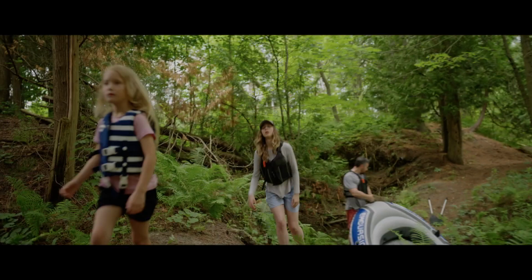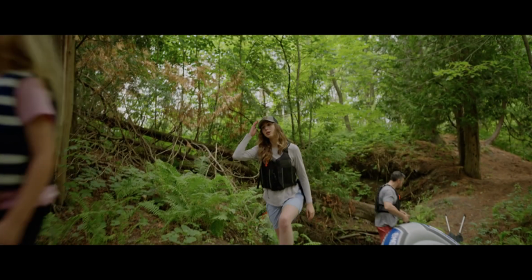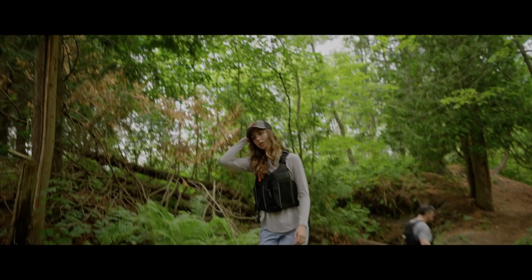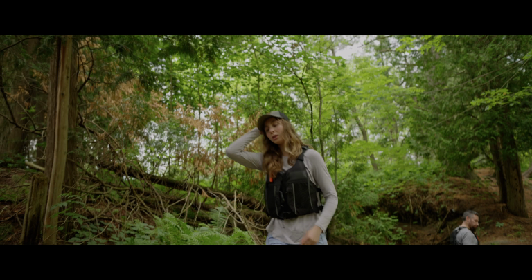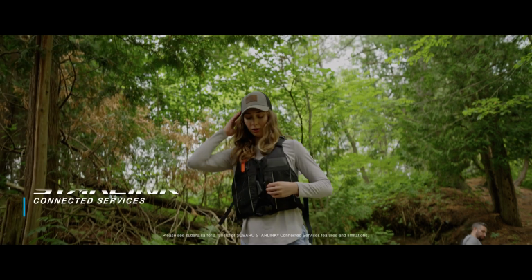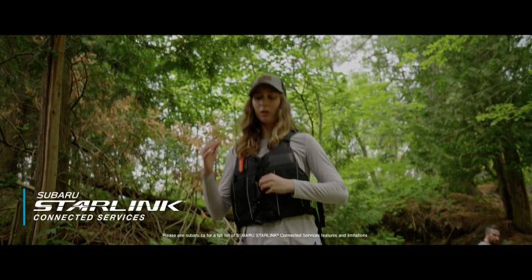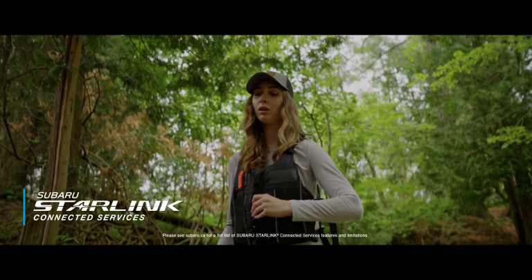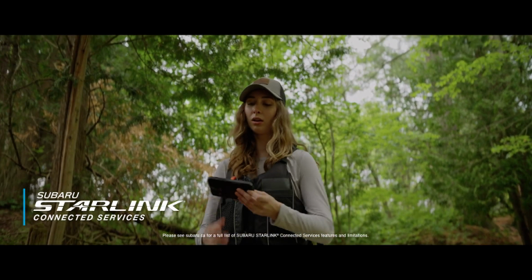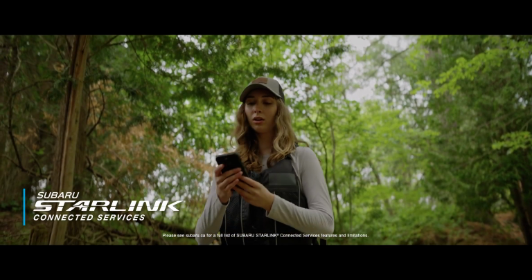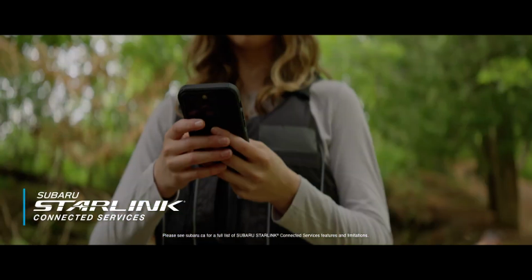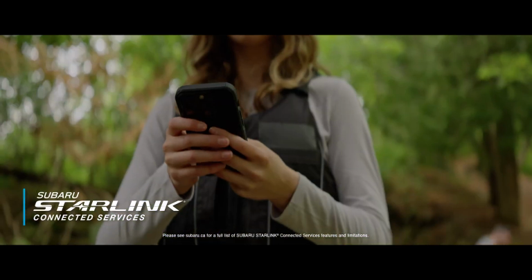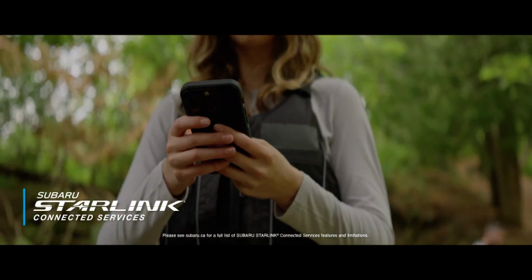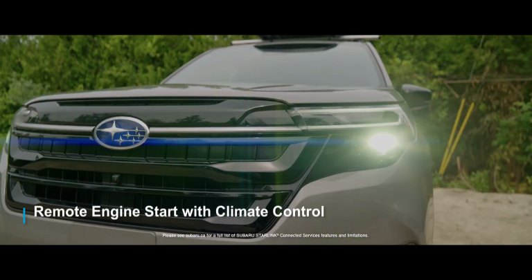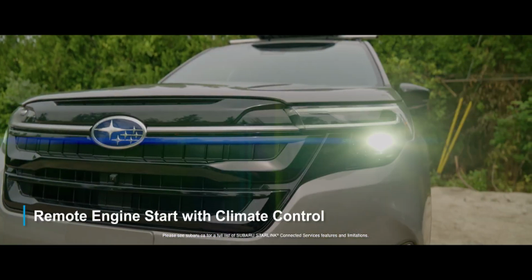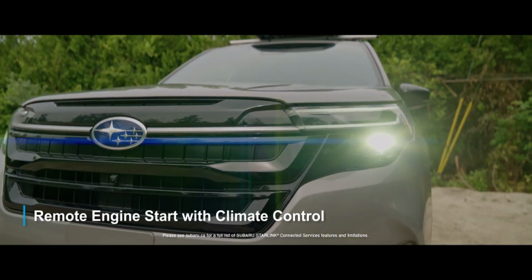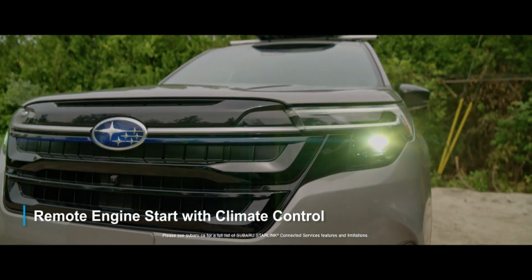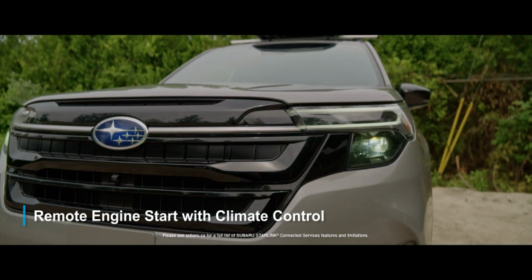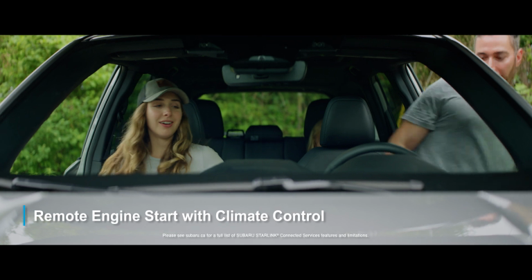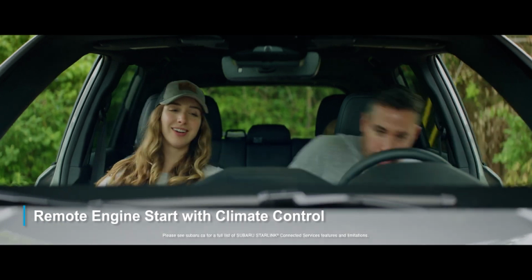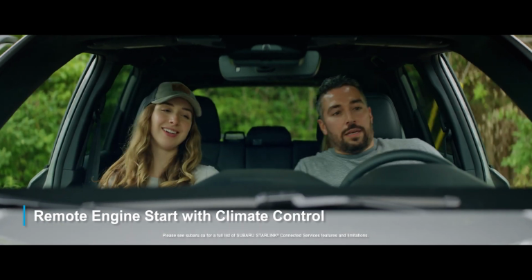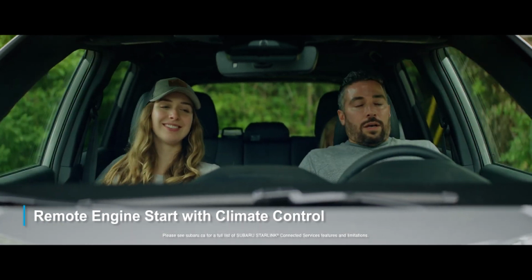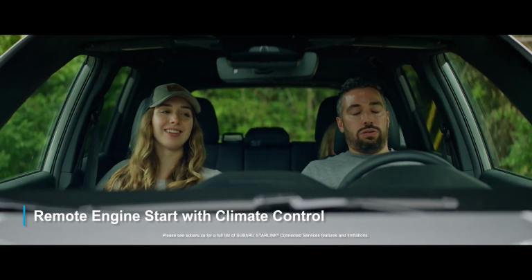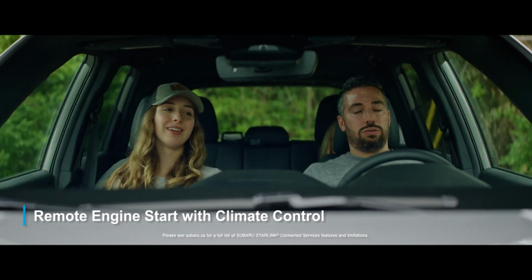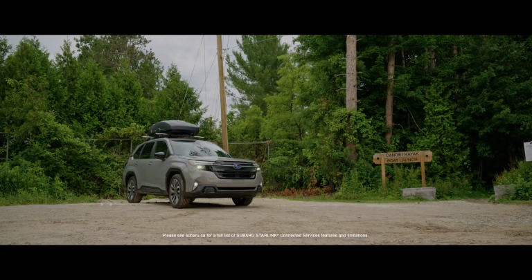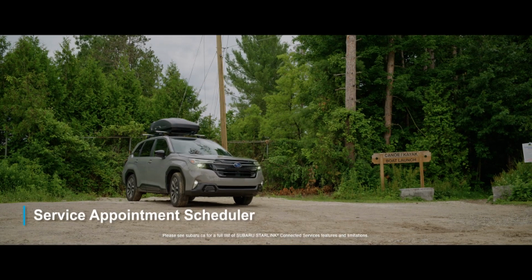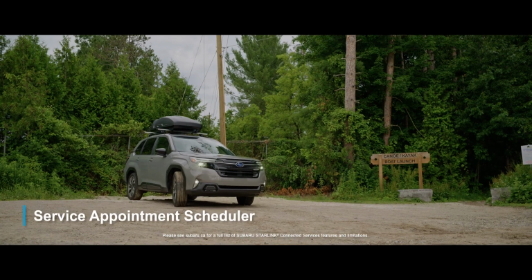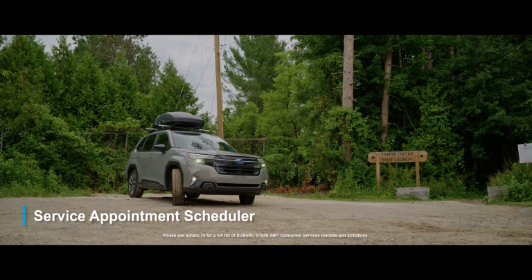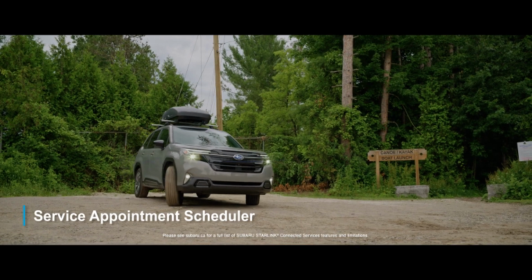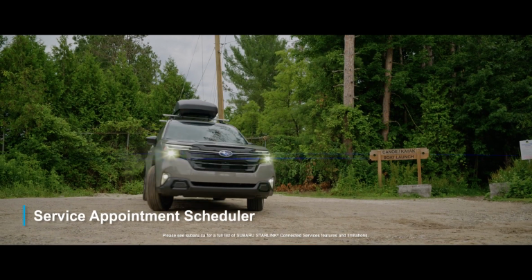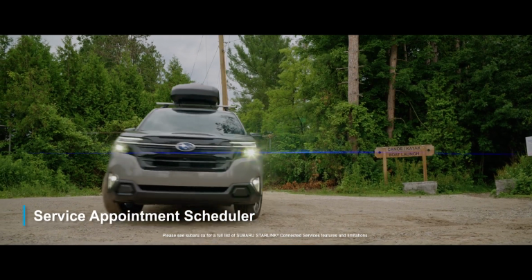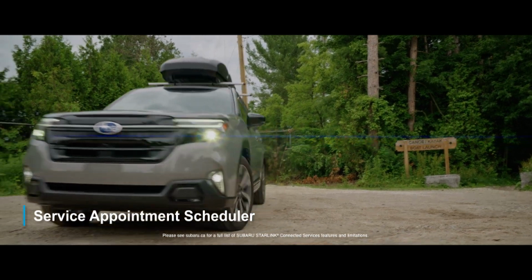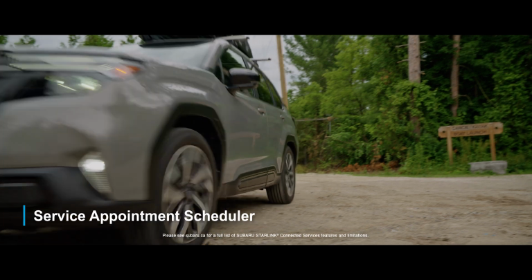Feeling a little toasty? With Subaru Starlink connected services, you can do things like remote engine start with climate control, which can set the cabin to the perfect temperature, as well as being able to schedule service appointments directly through the vehicle's touchscreen.